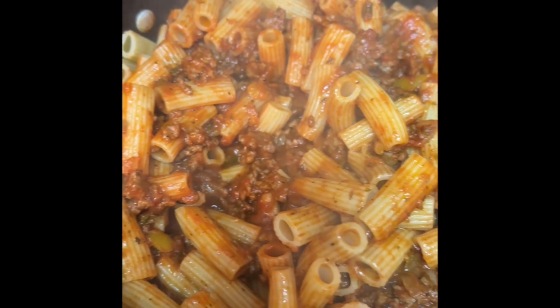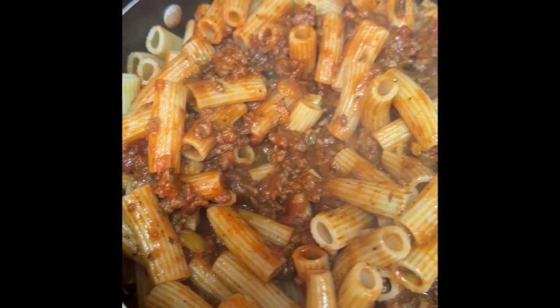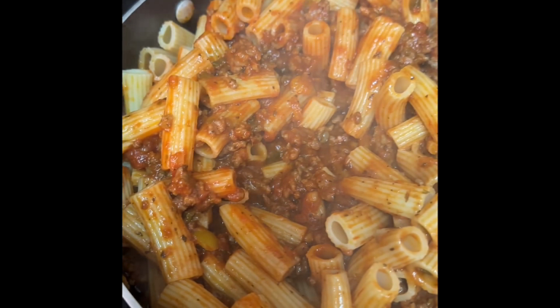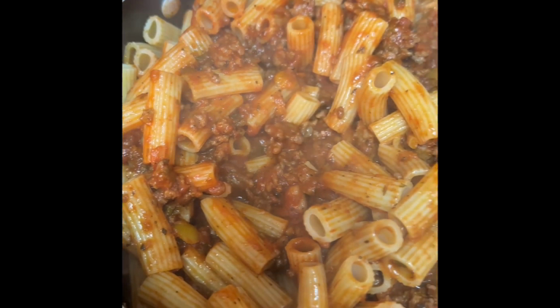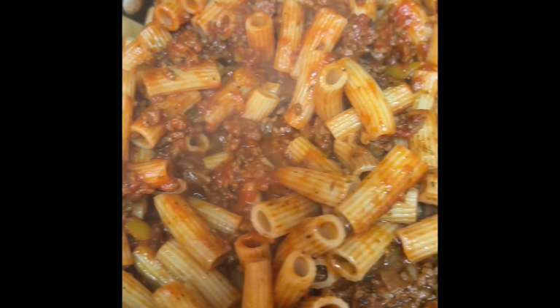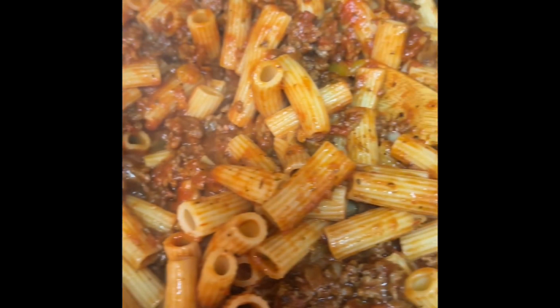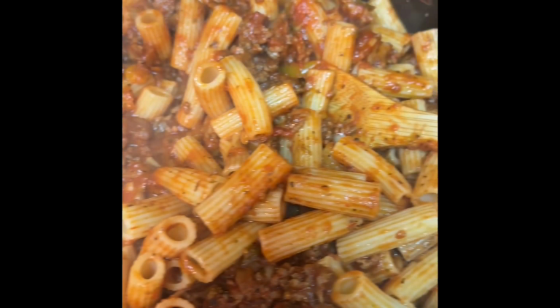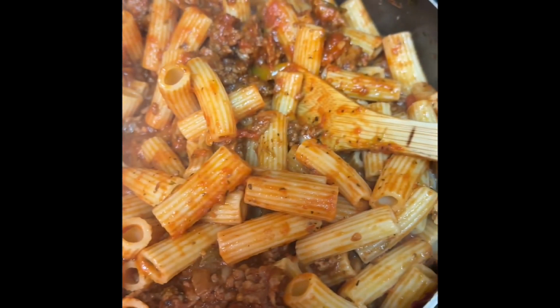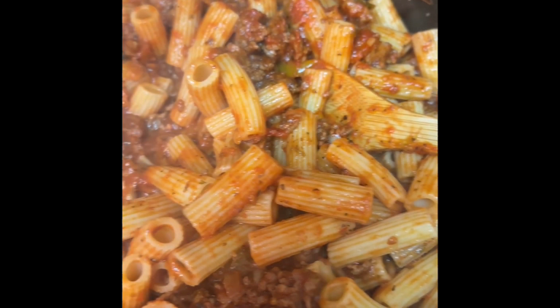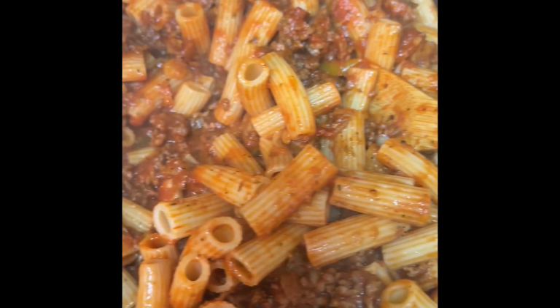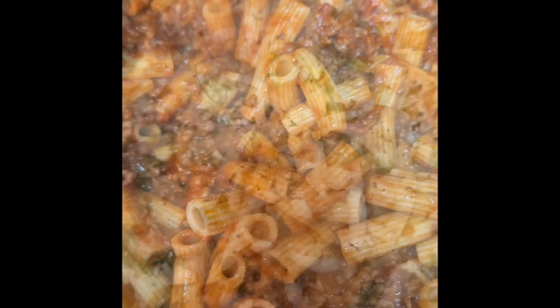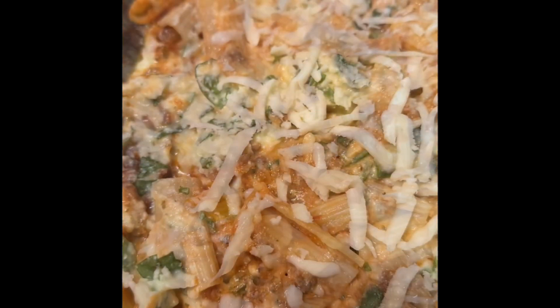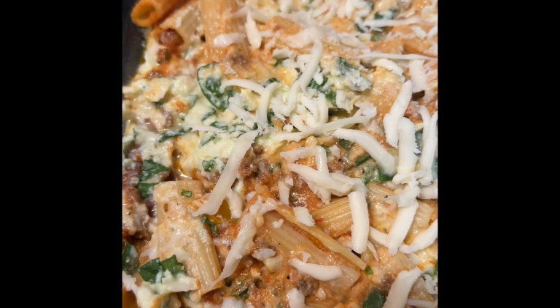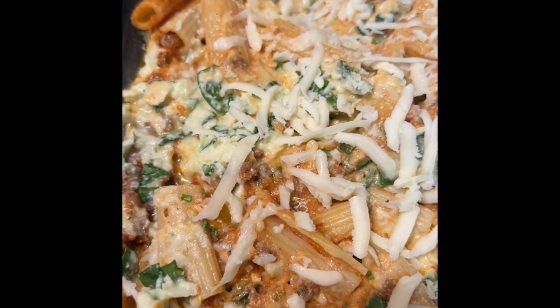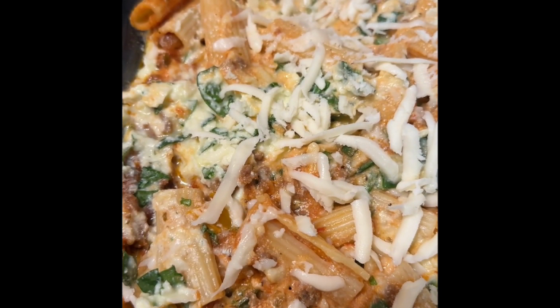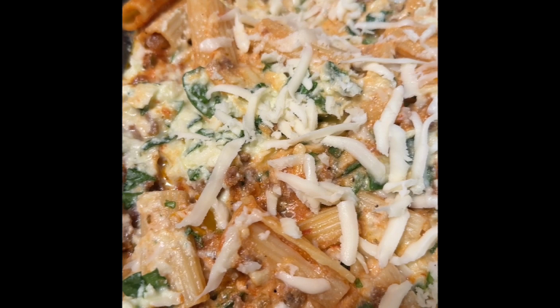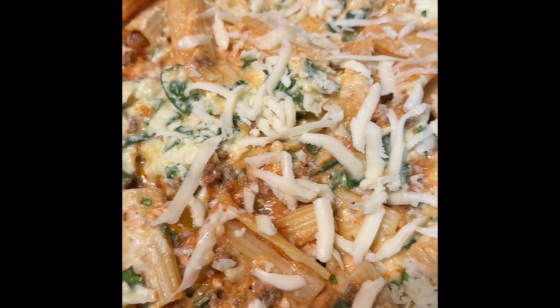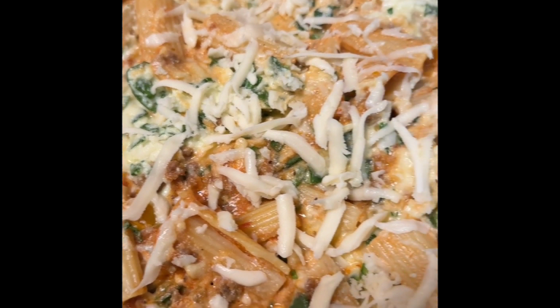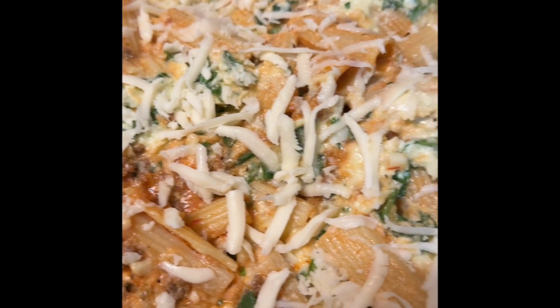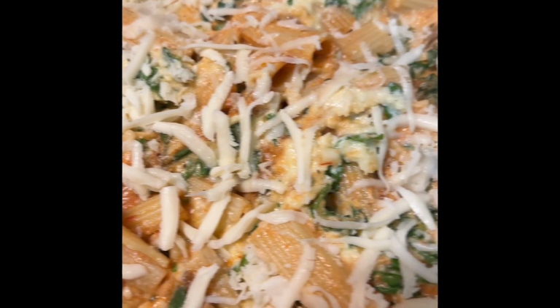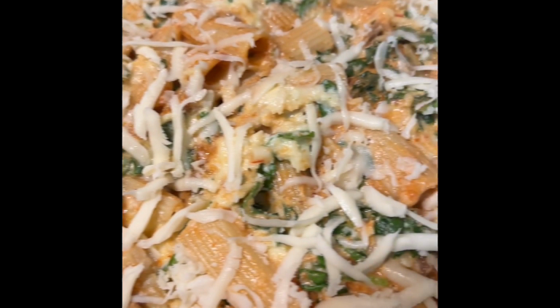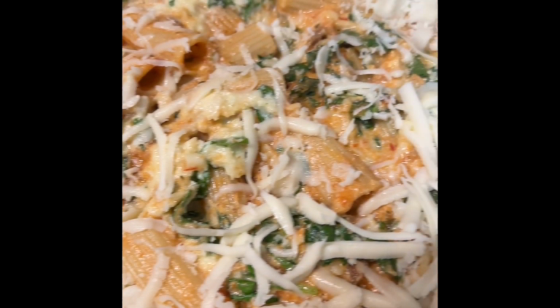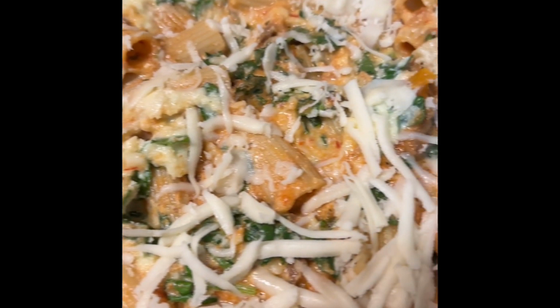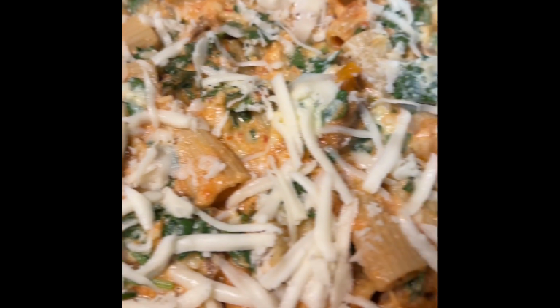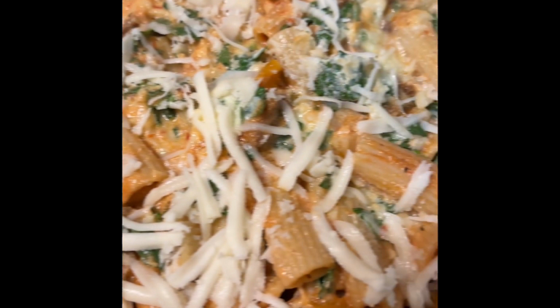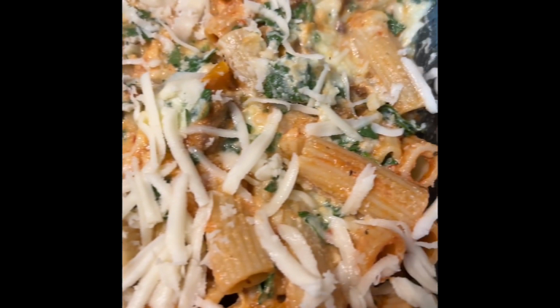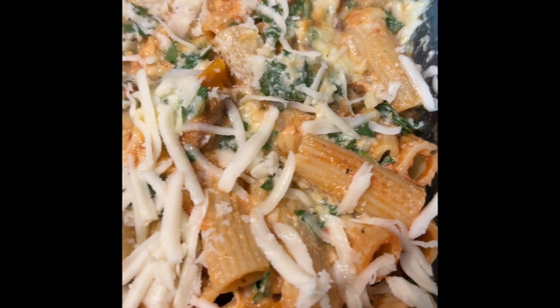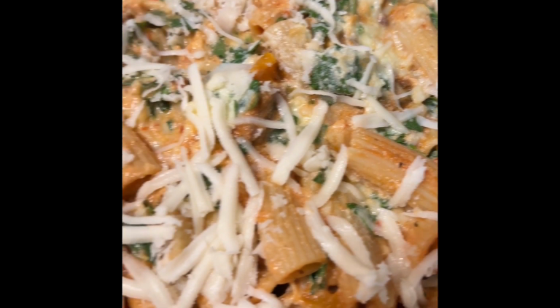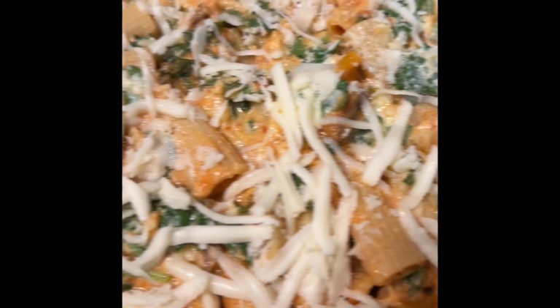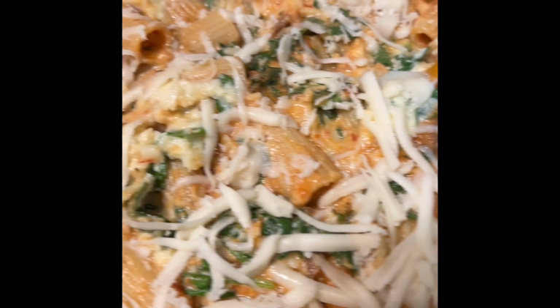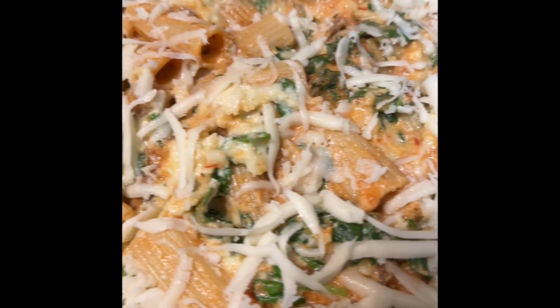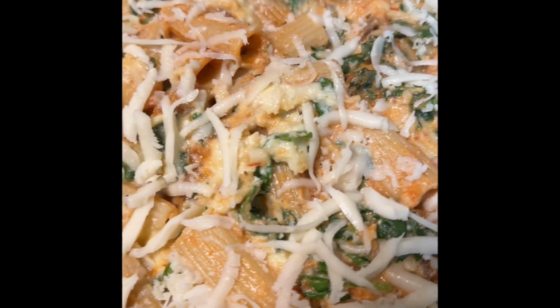Mix your ziti with your sauce all together. Add your cheese mix all together with your pasta, then add some mozzarella cheese on top and put in the oven.